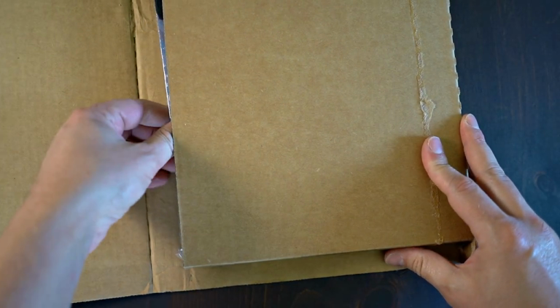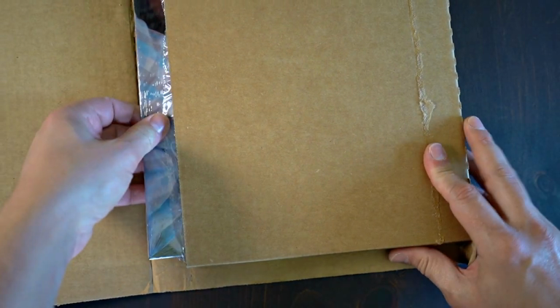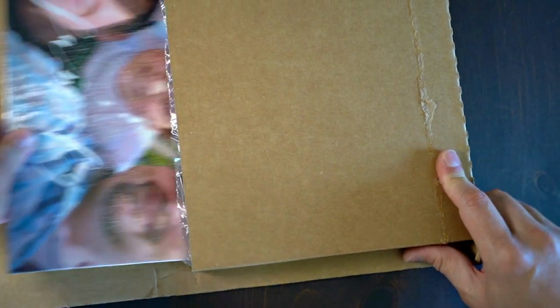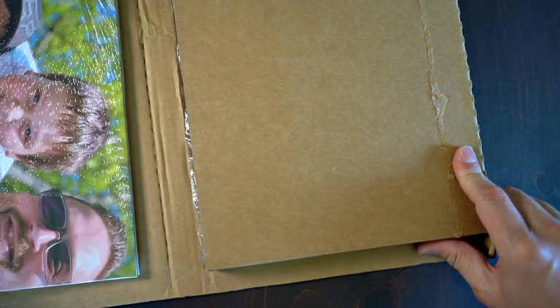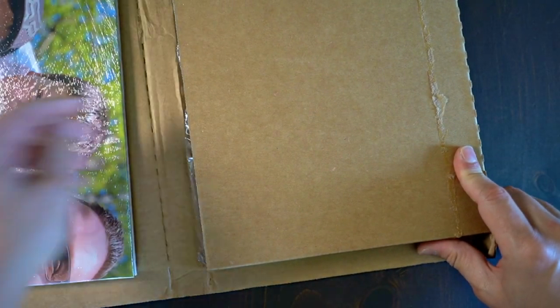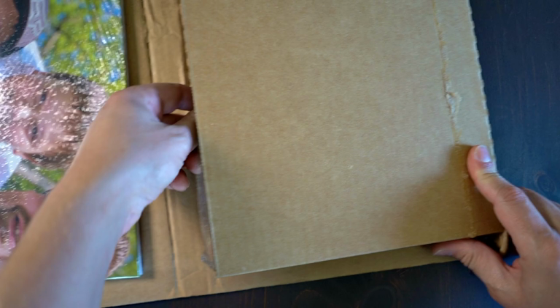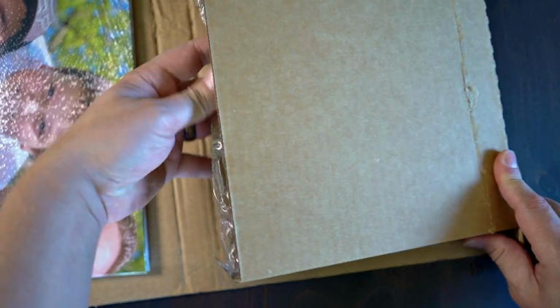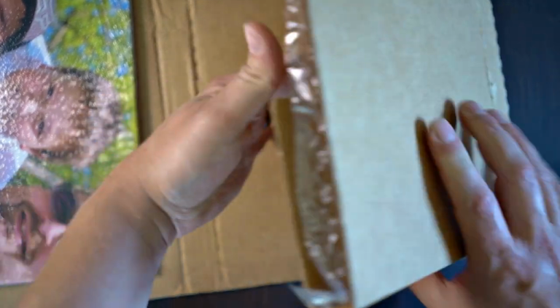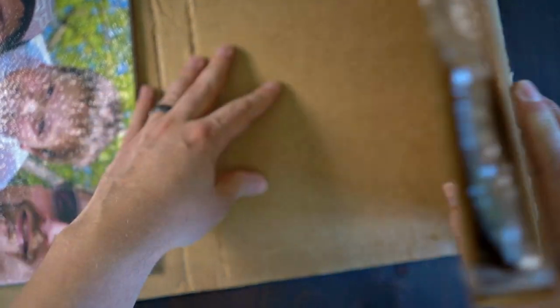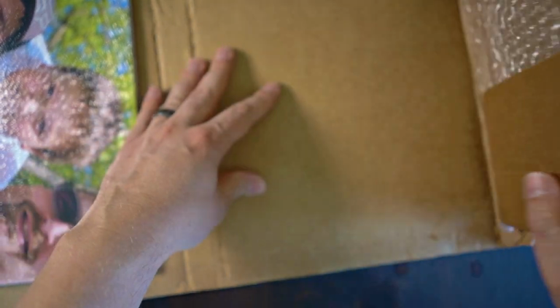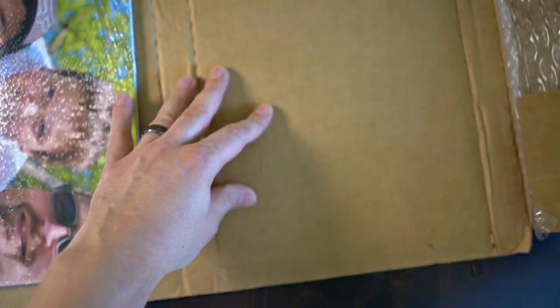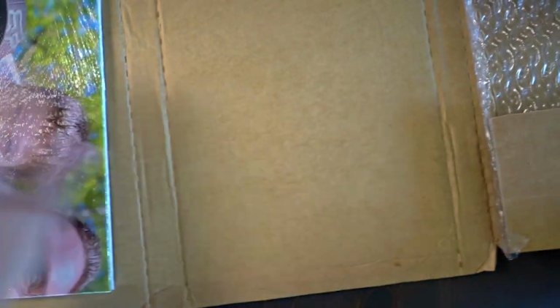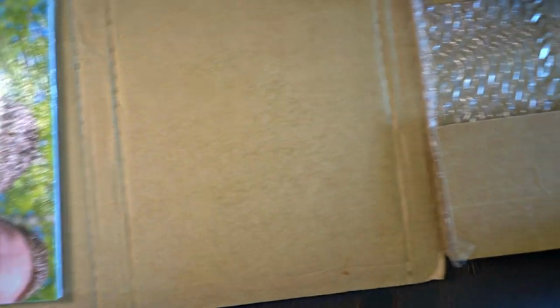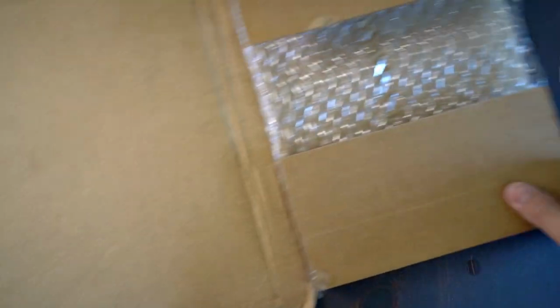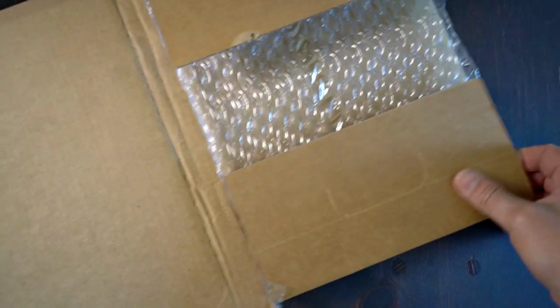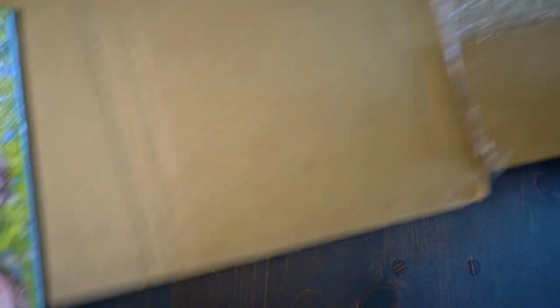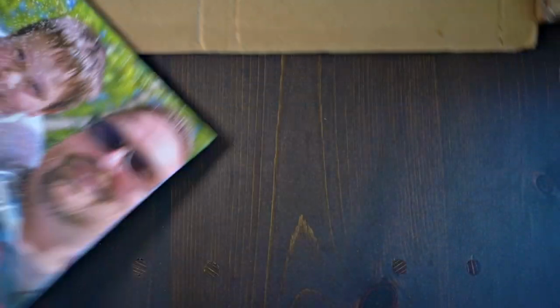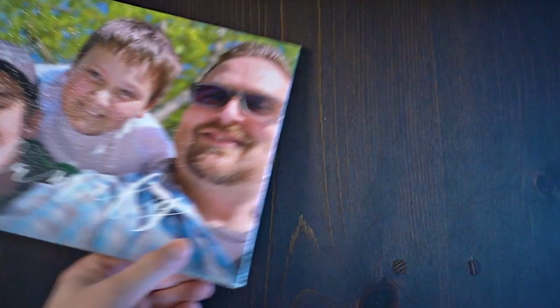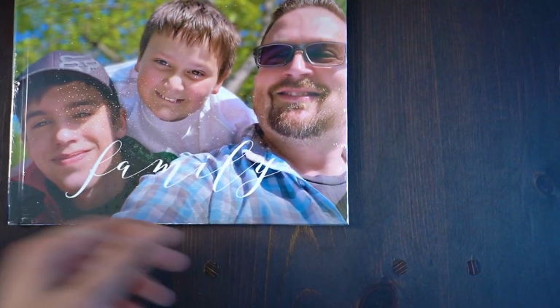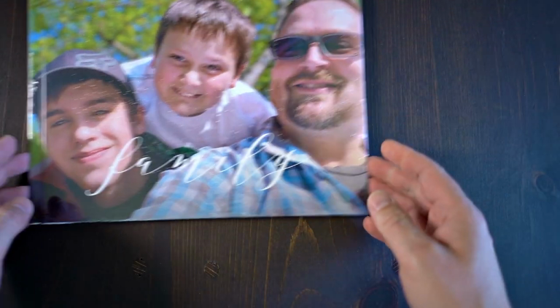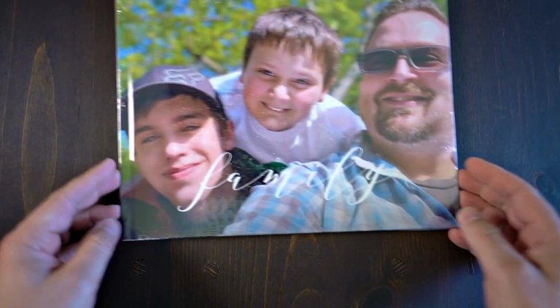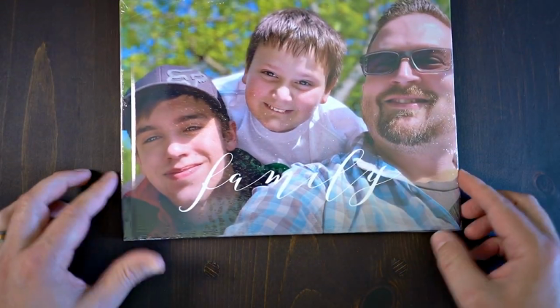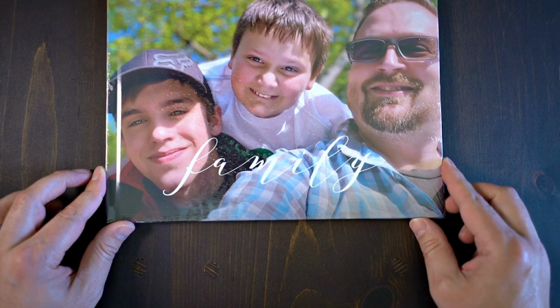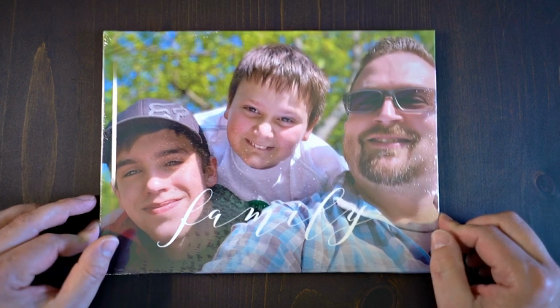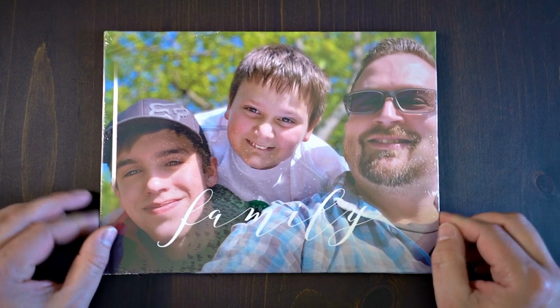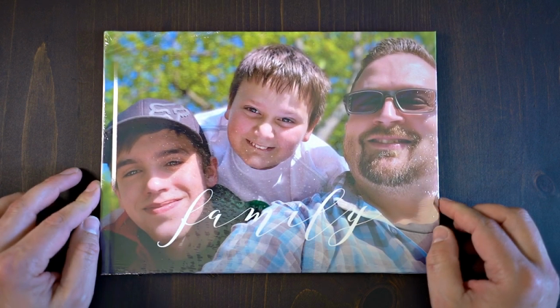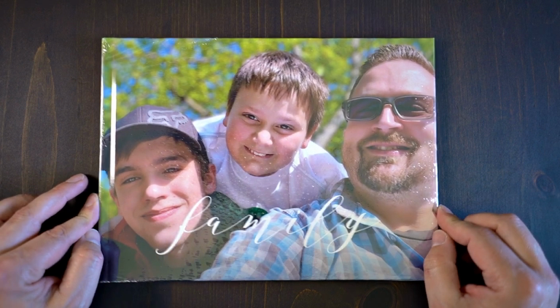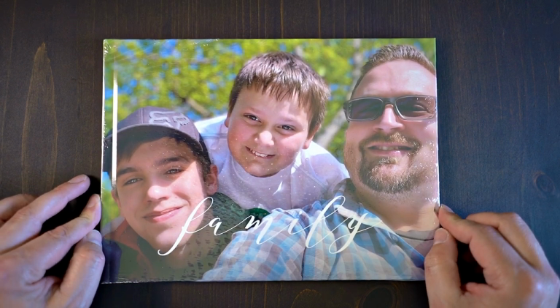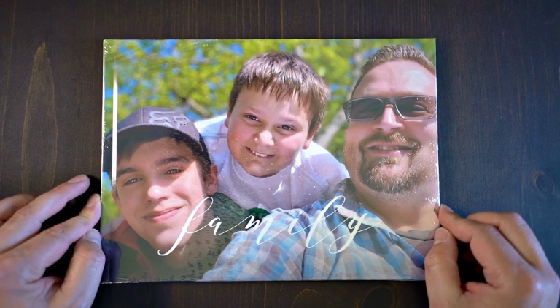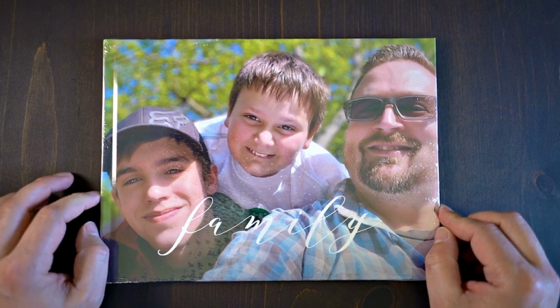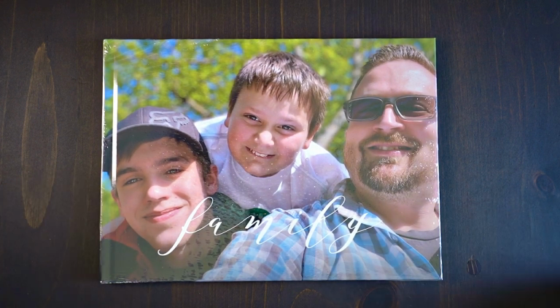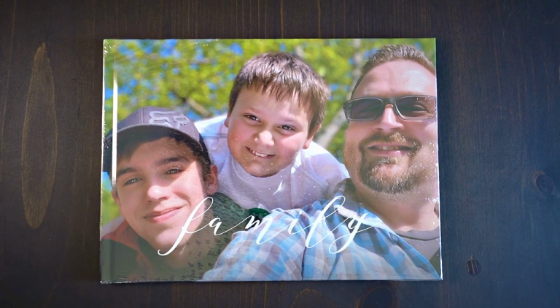Just pay shipping. I think the shipping on this book right here was $7.99, and it is a 20-page photo album, full cover, front and back. Free.